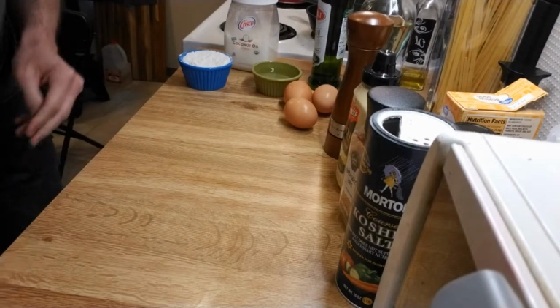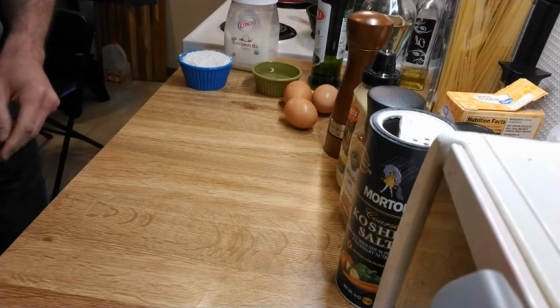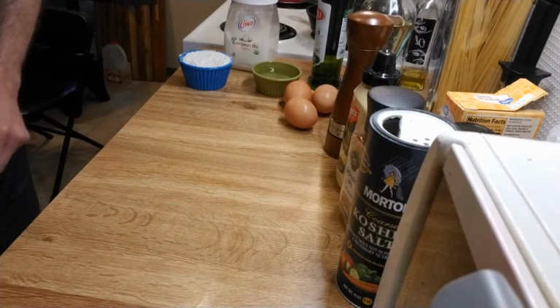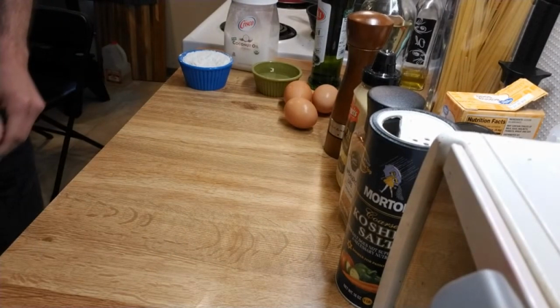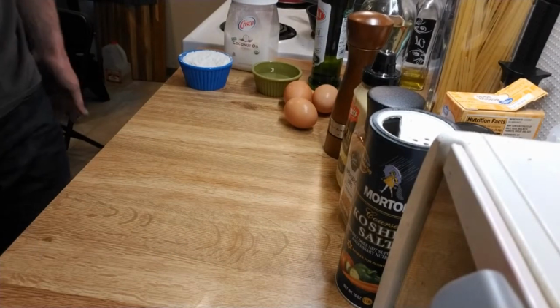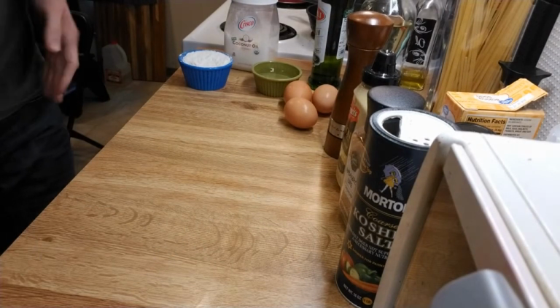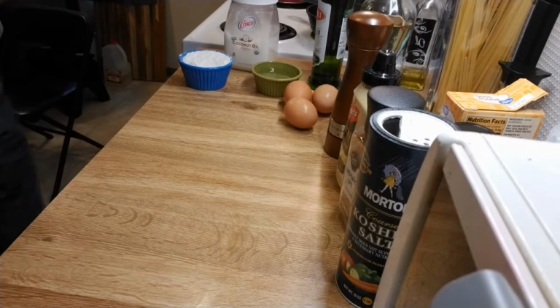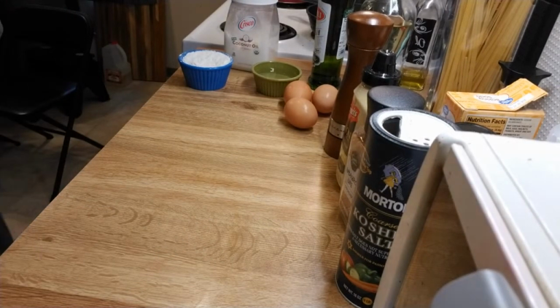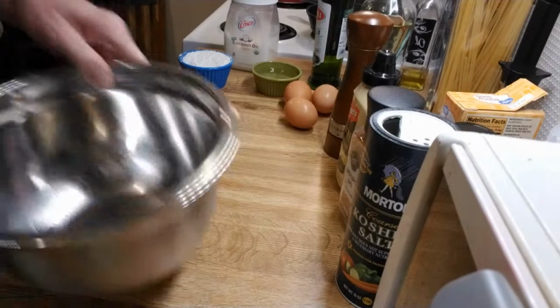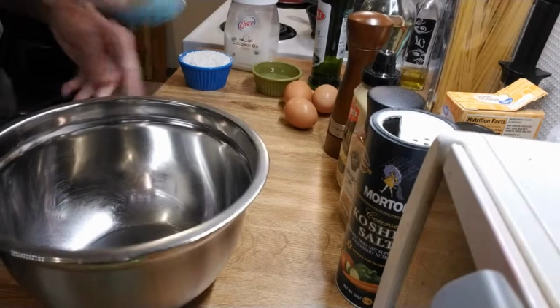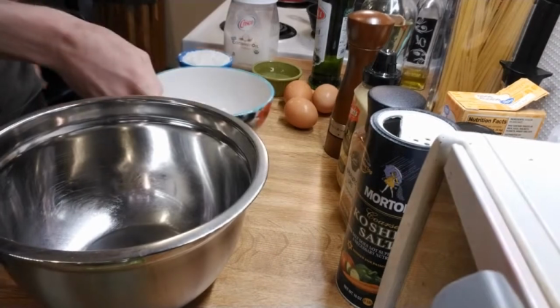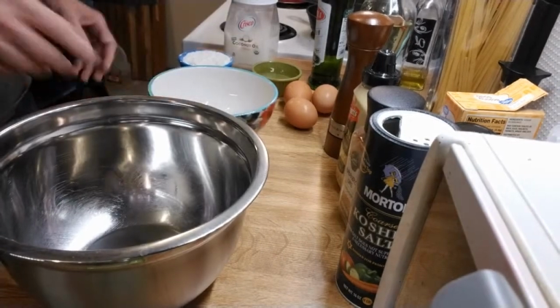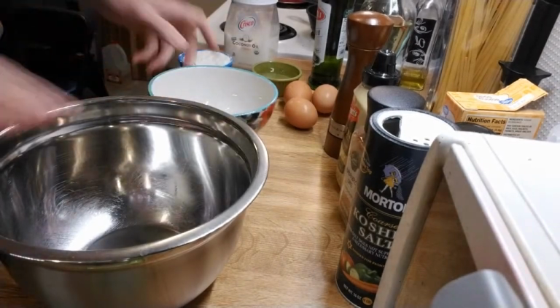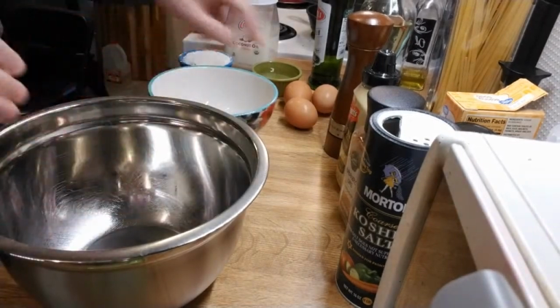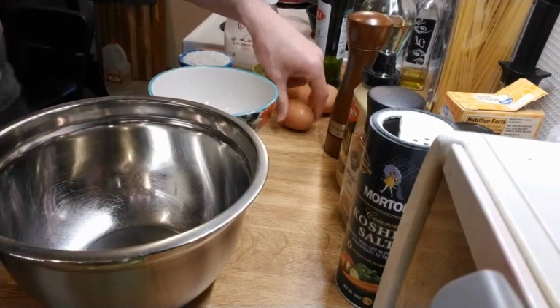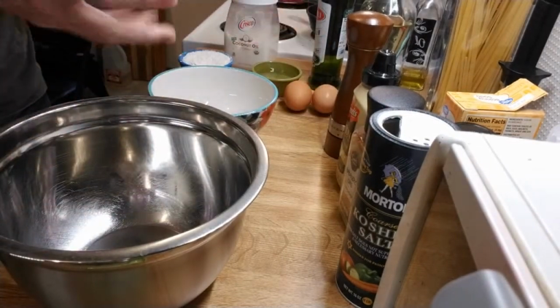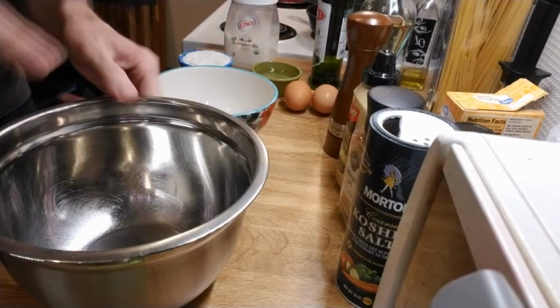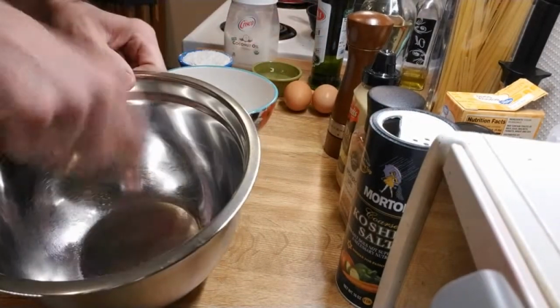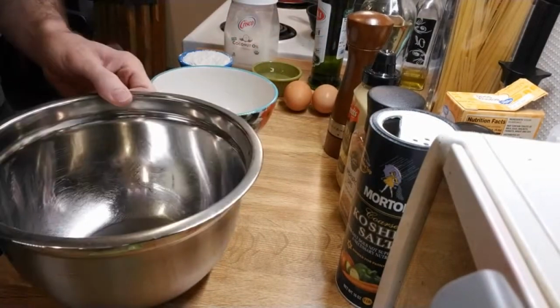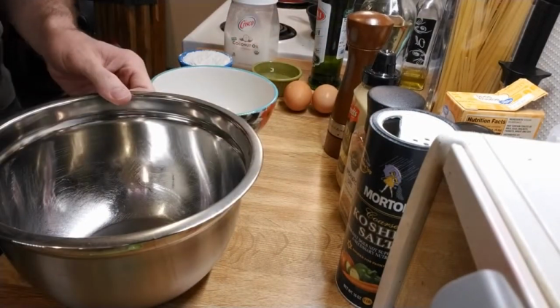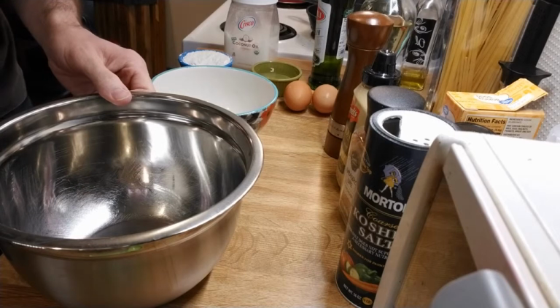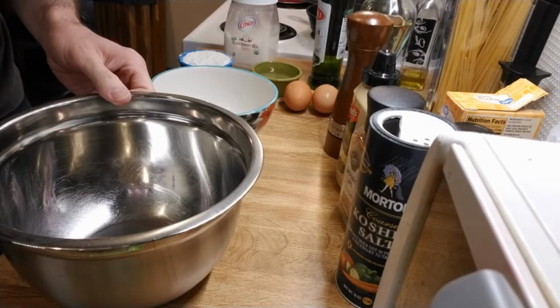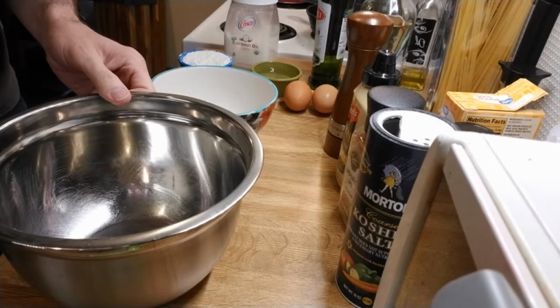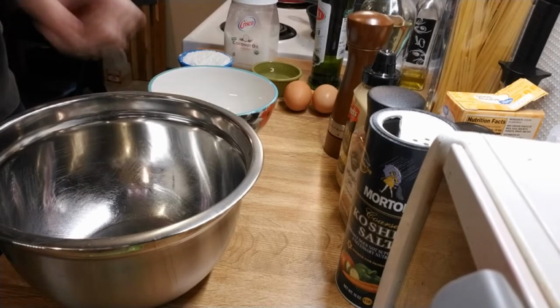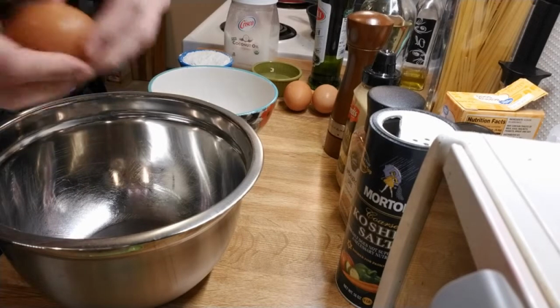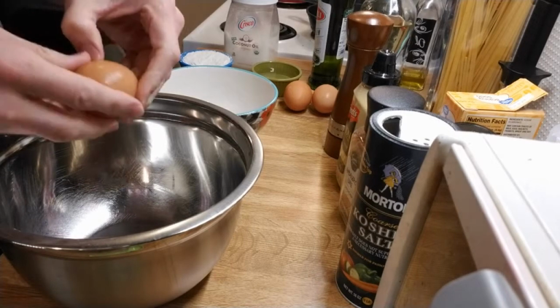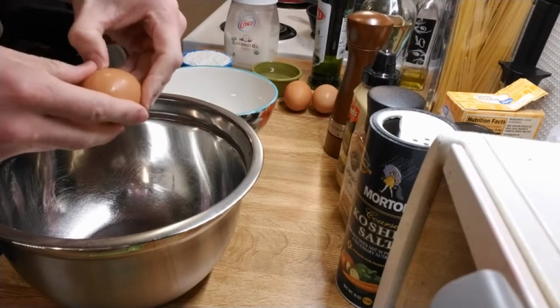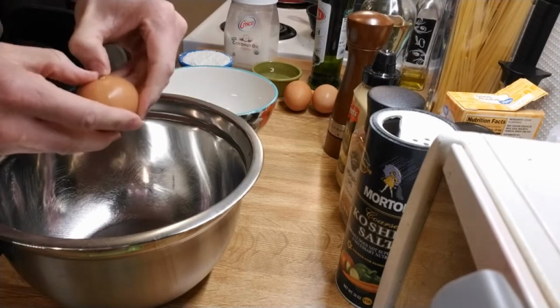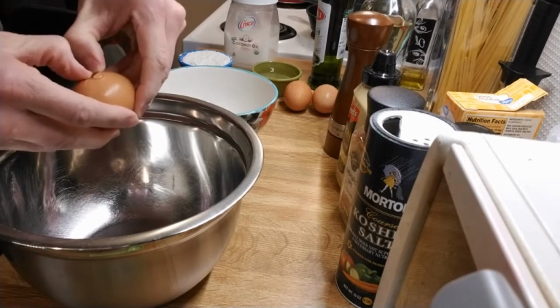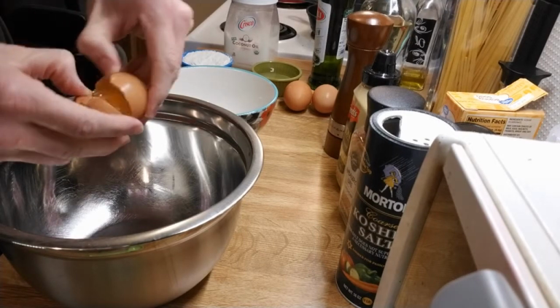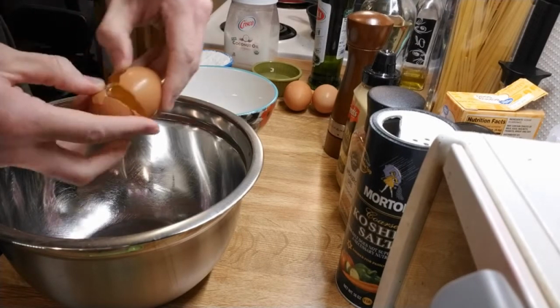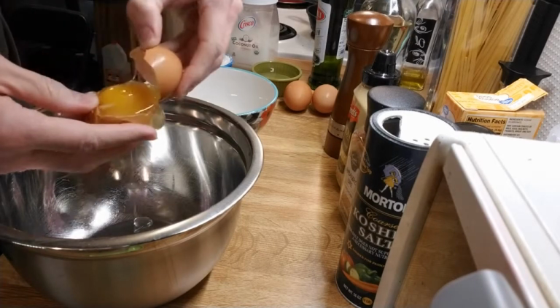Now I'm going to prepare the eggs. Large bowl and small bowl — whites are going in the large bowl and yolks are being separated into the small bowl.